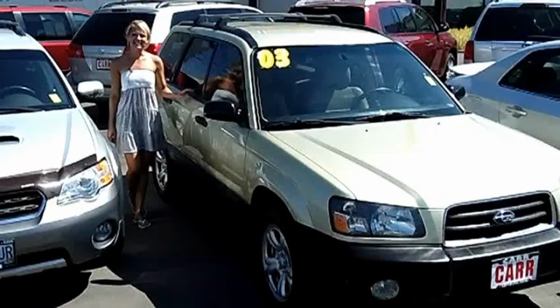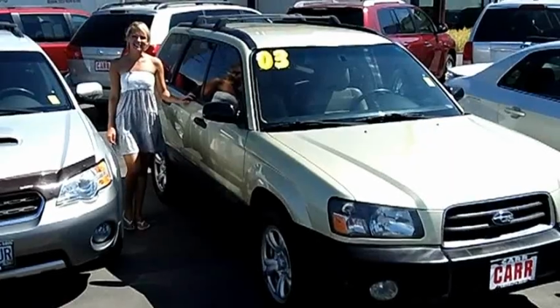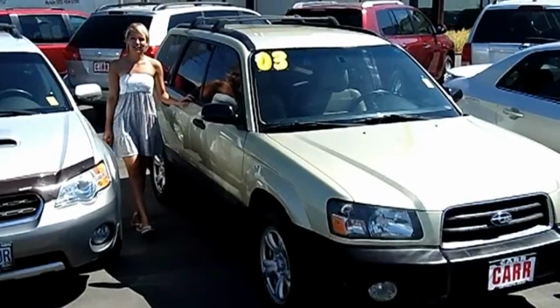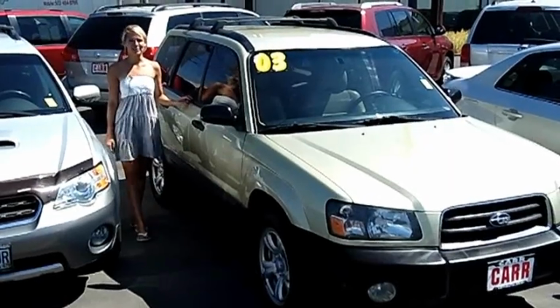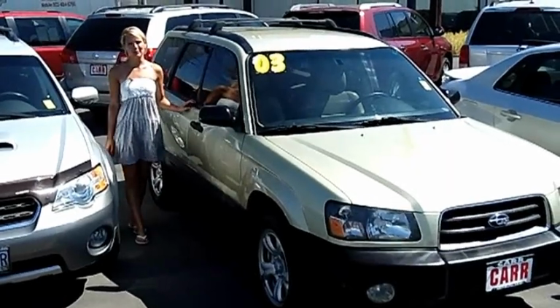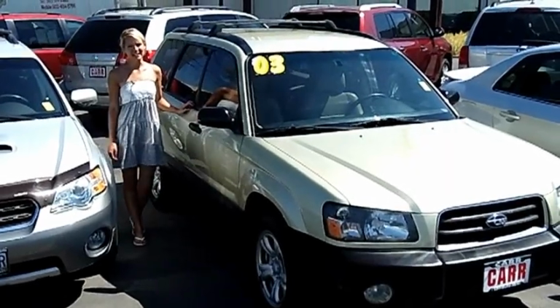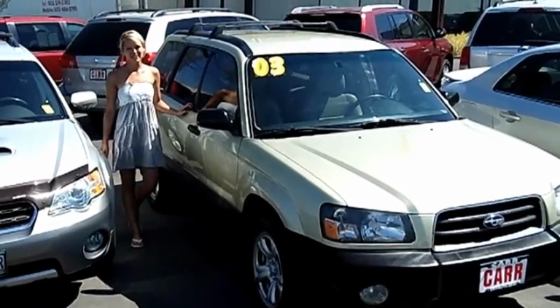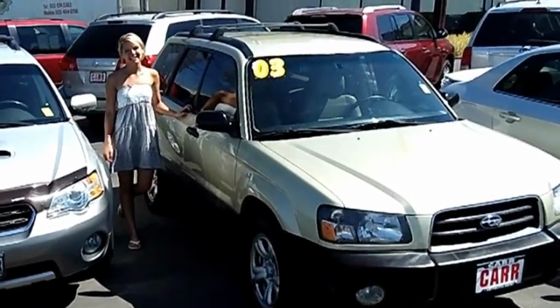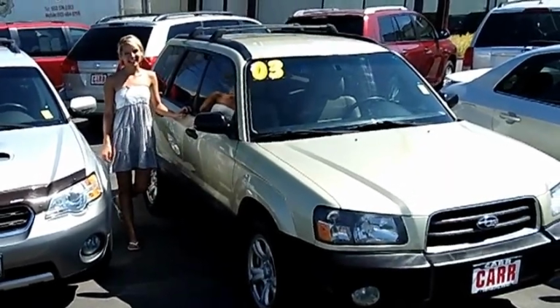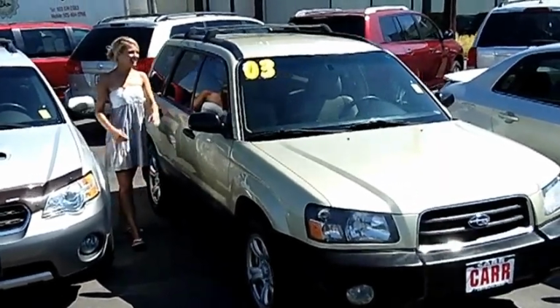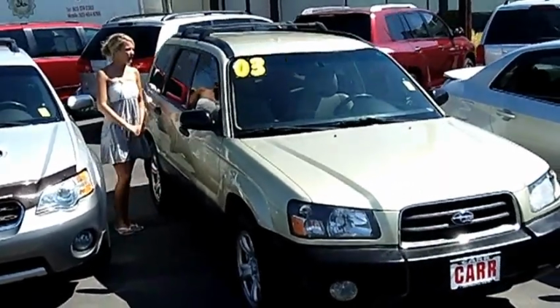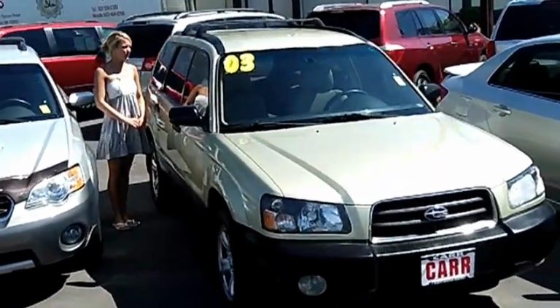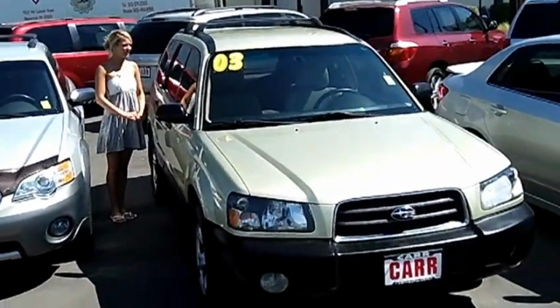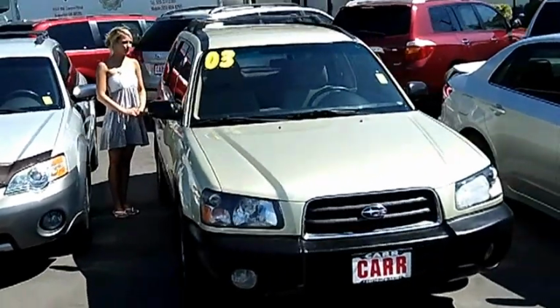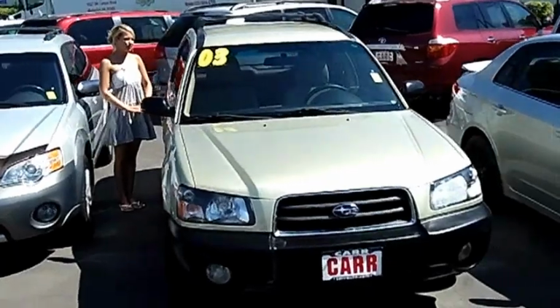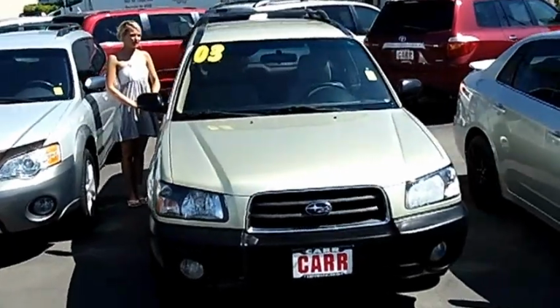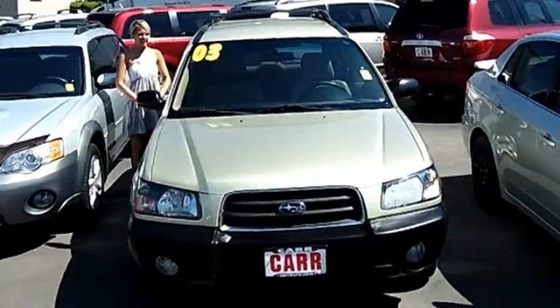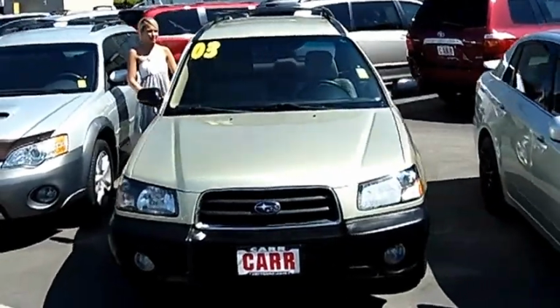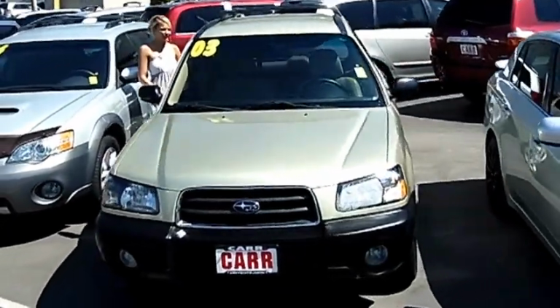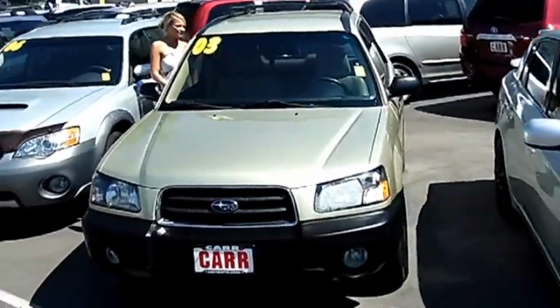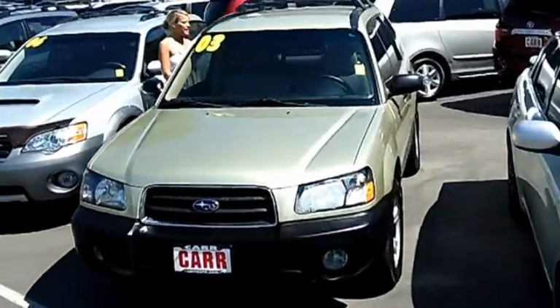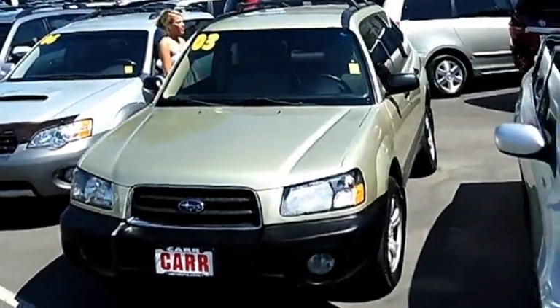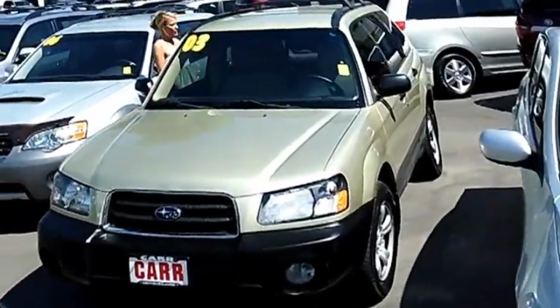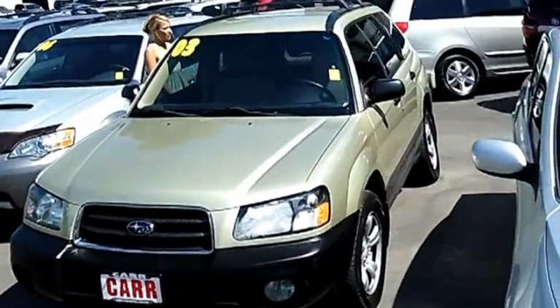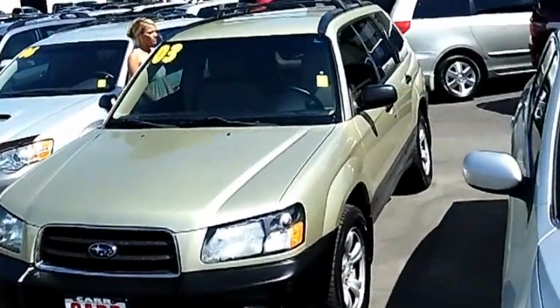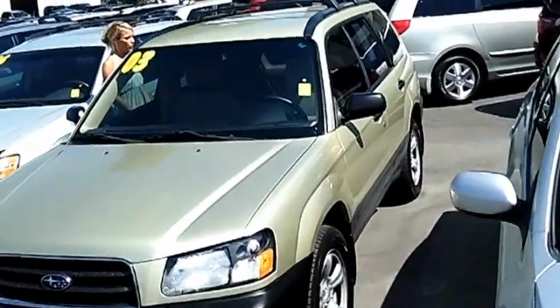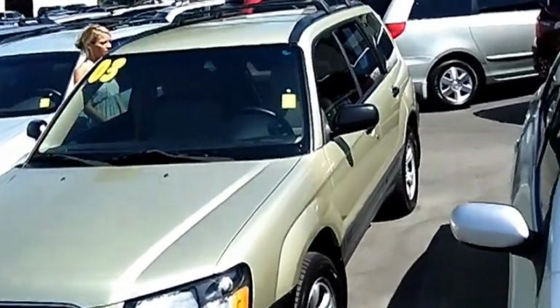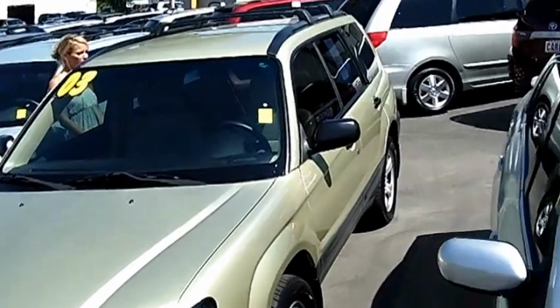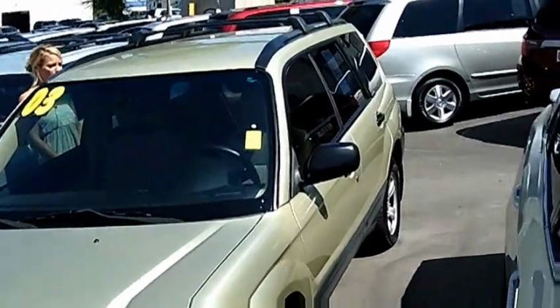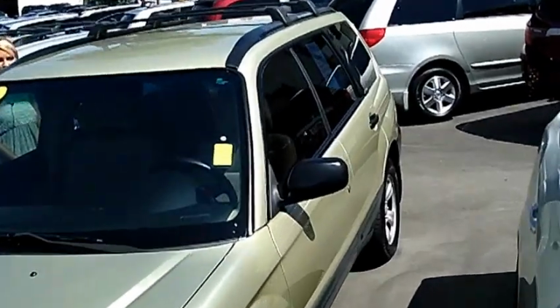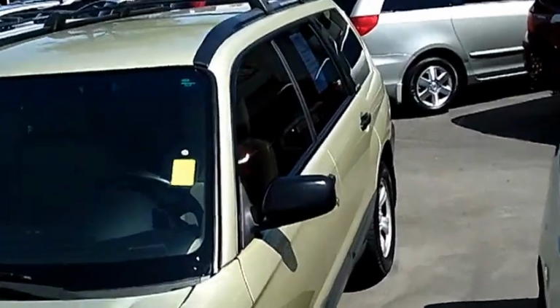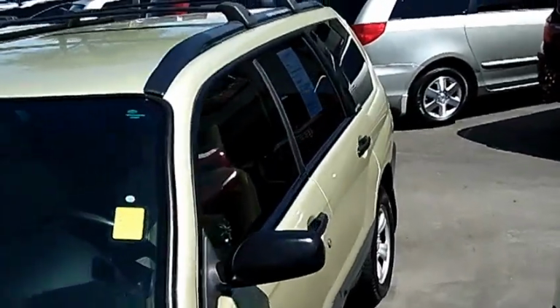Hi, this is Lacey. I'm here at CarSubaru in Beaverton. Thanks for clicking on that link. This is your virtual tour of the 2003 Subaru Forester X Sport Utility. The stock number for this vehicle is S130010A.